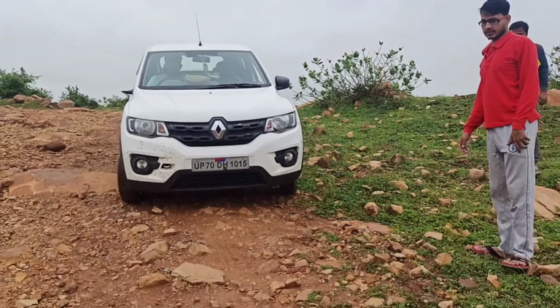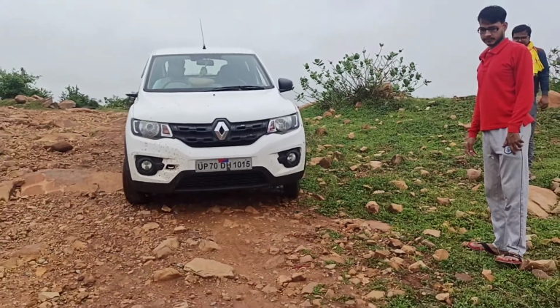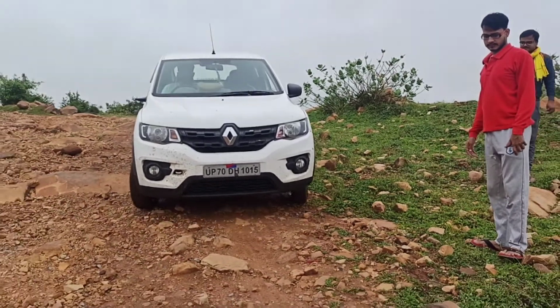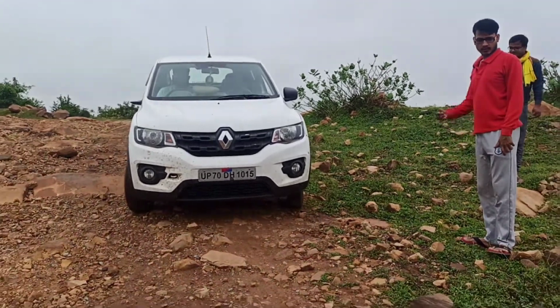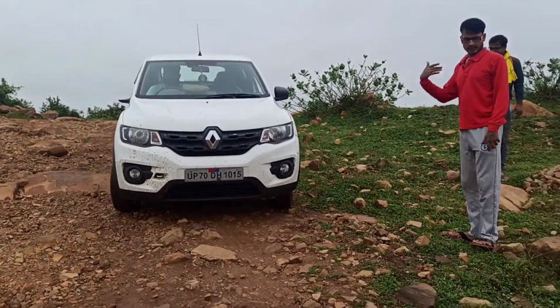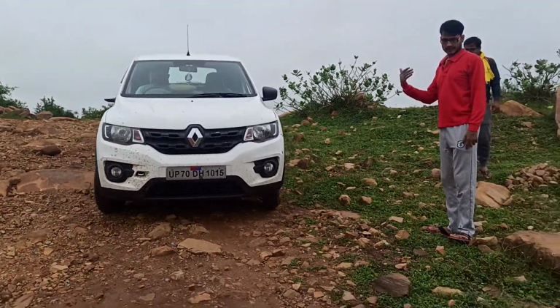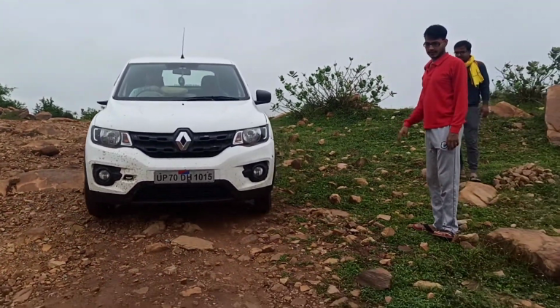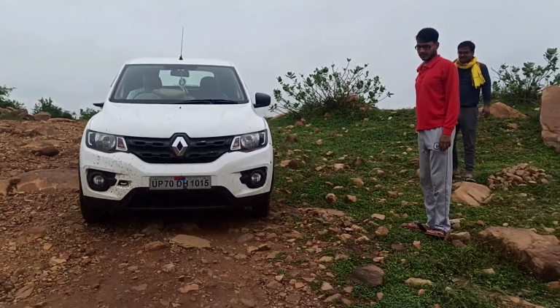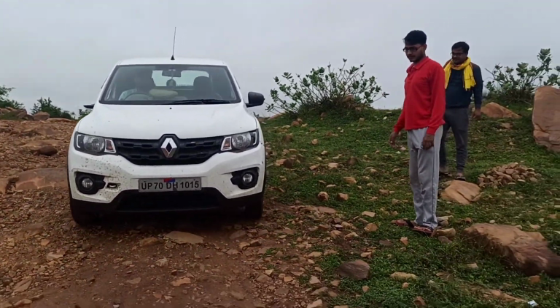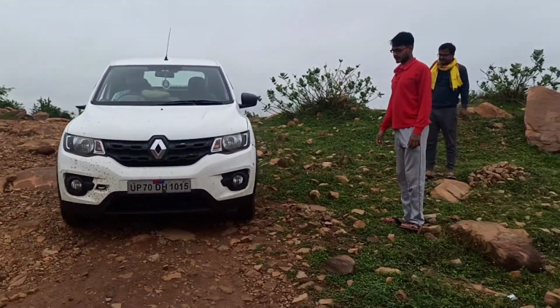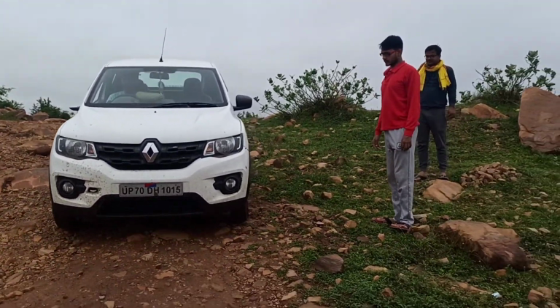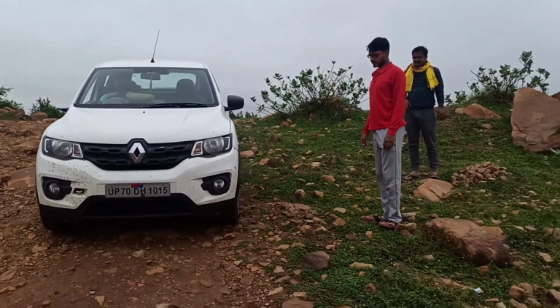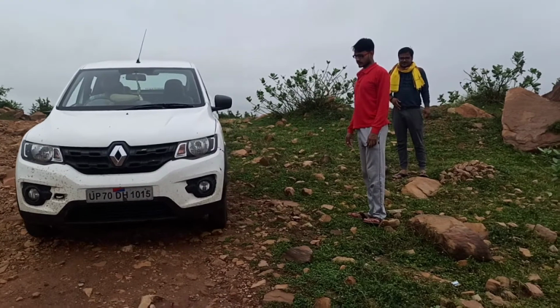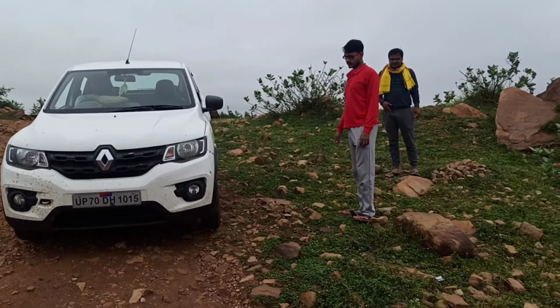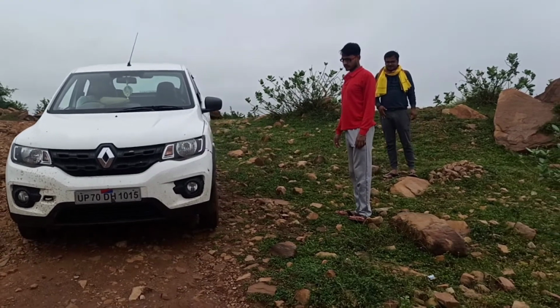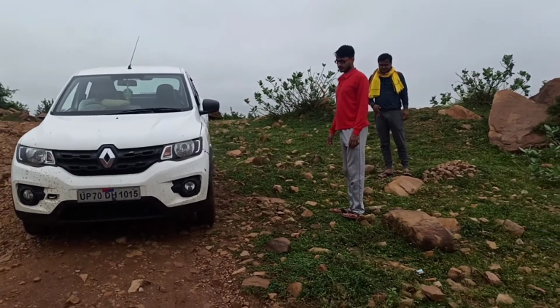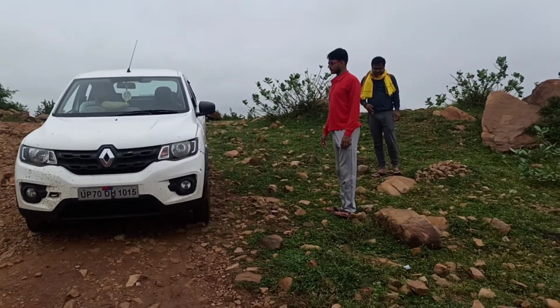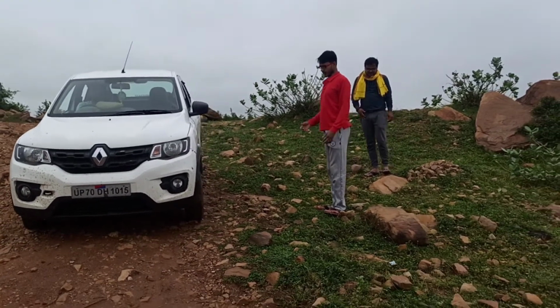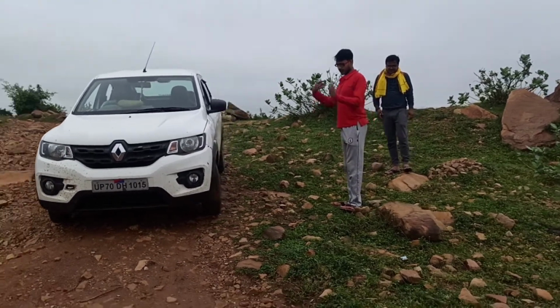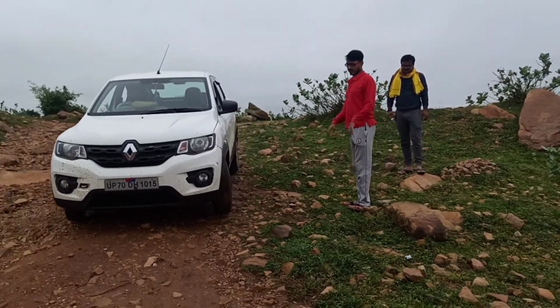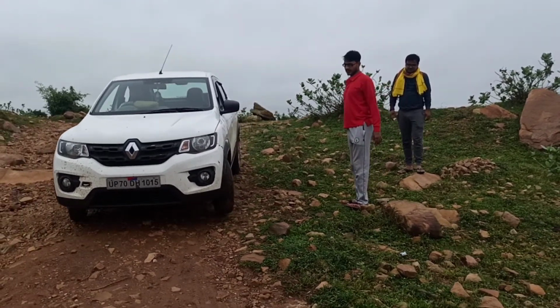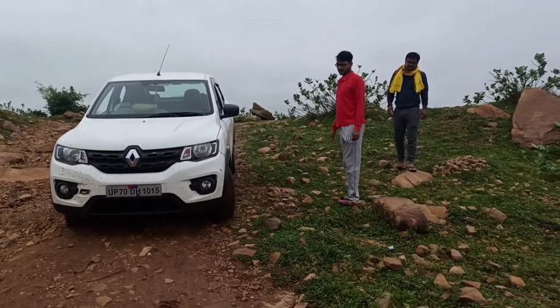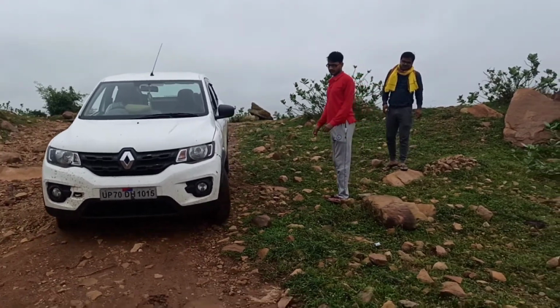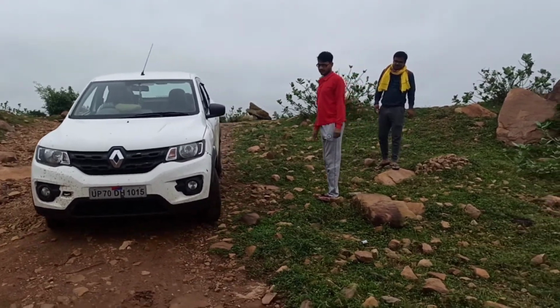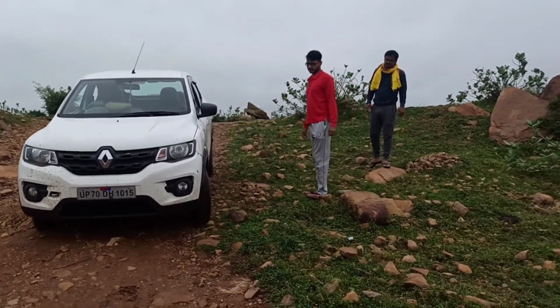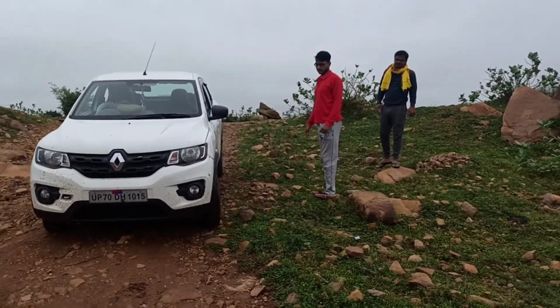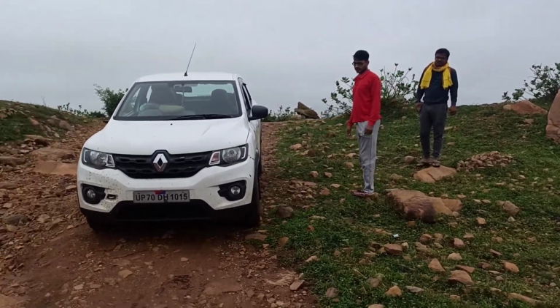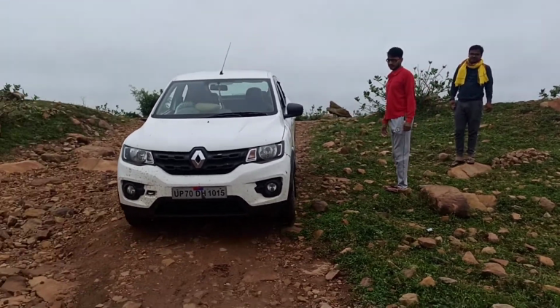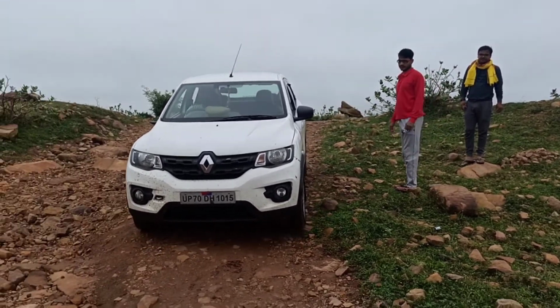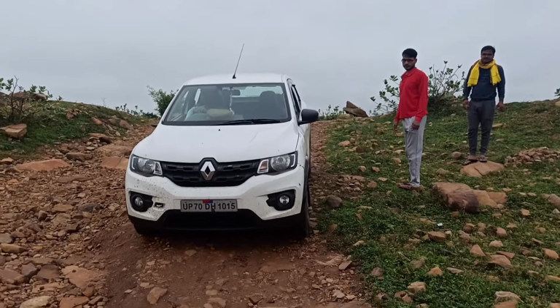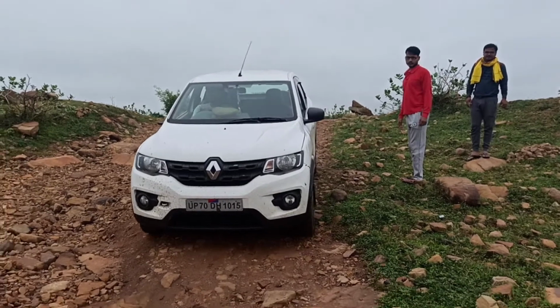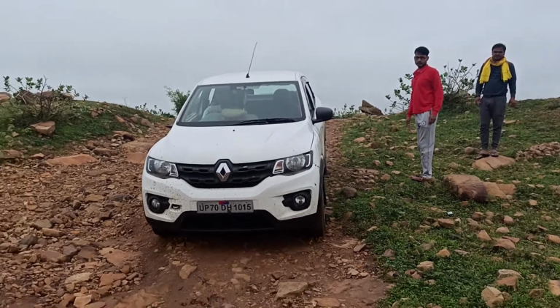This is a very small road. This is a very difficult job. It's a very good place.